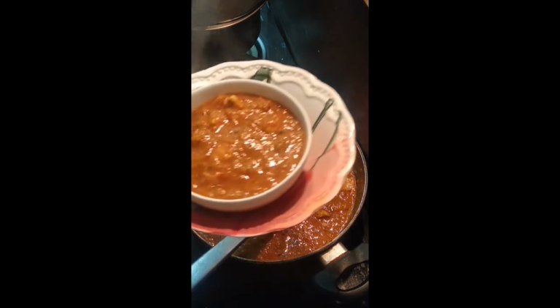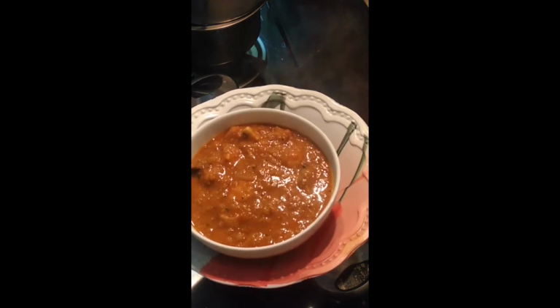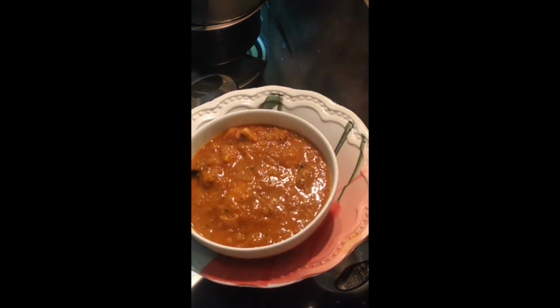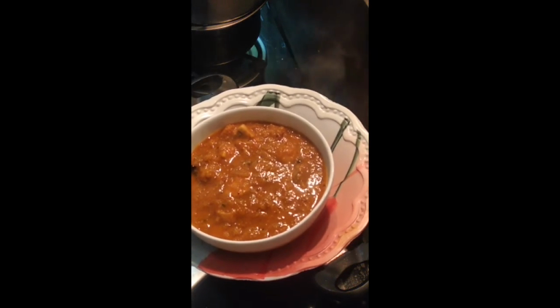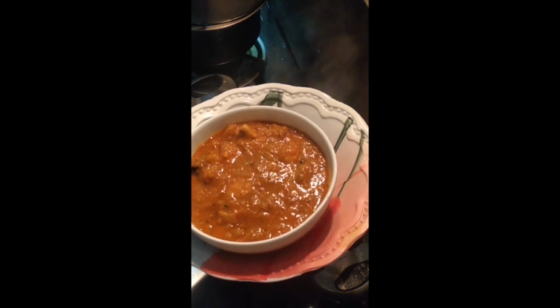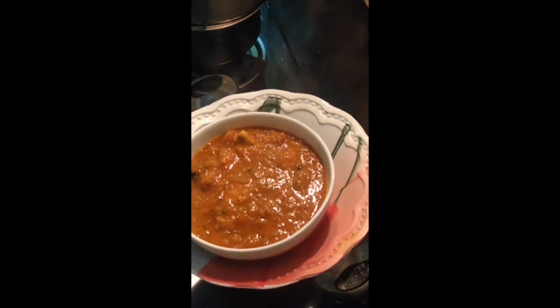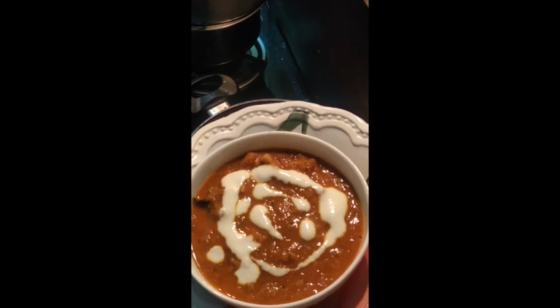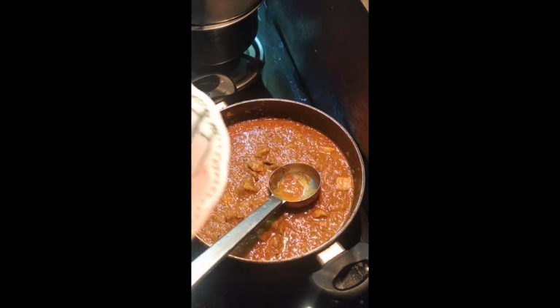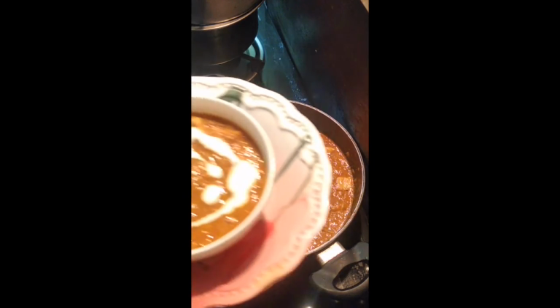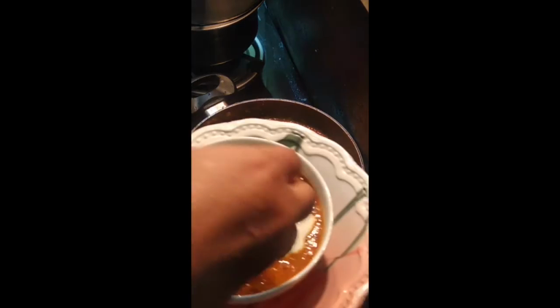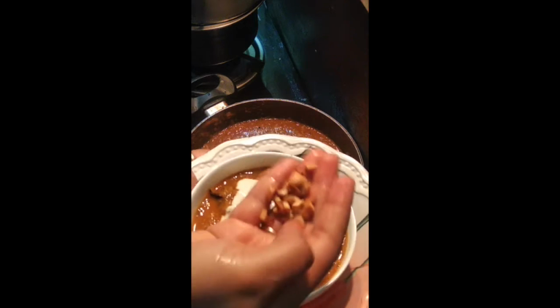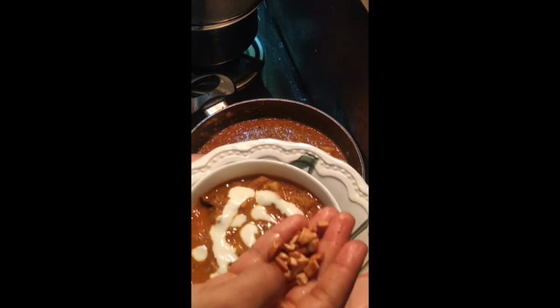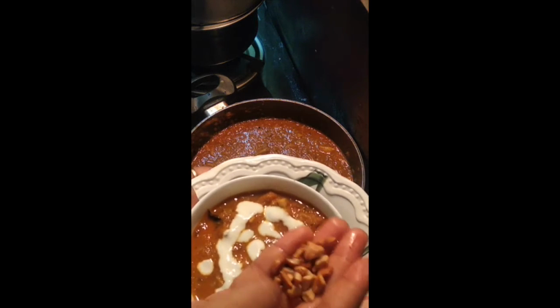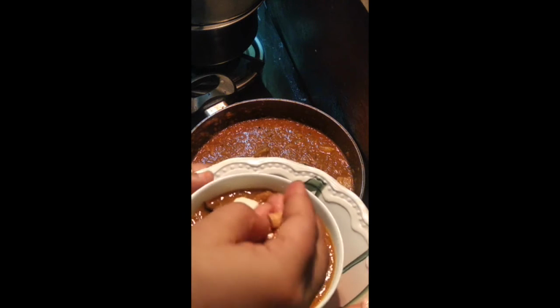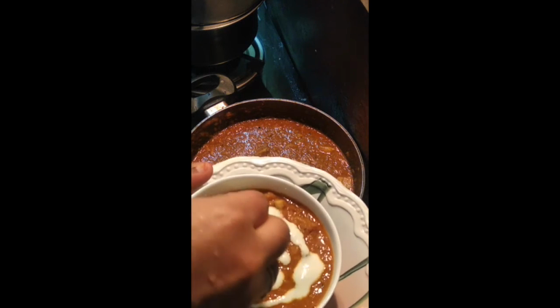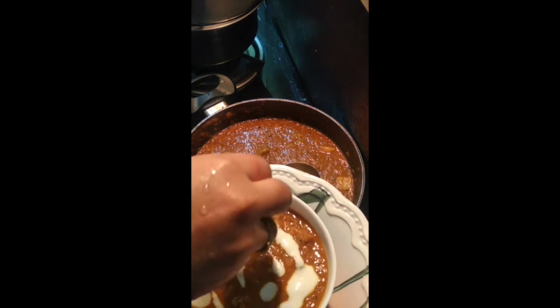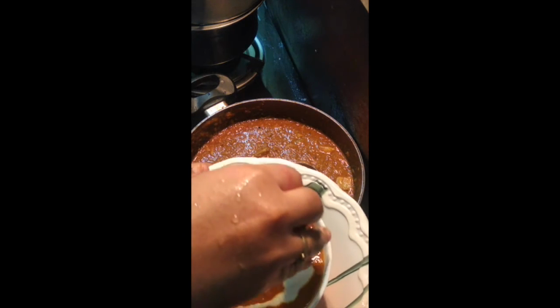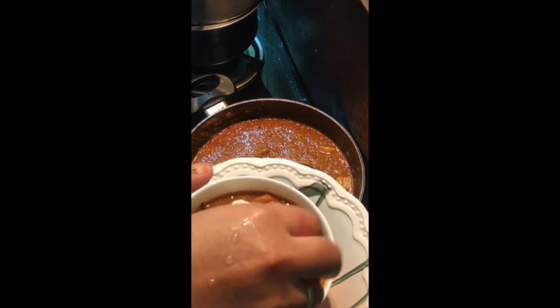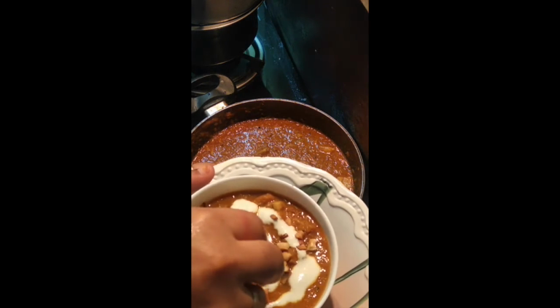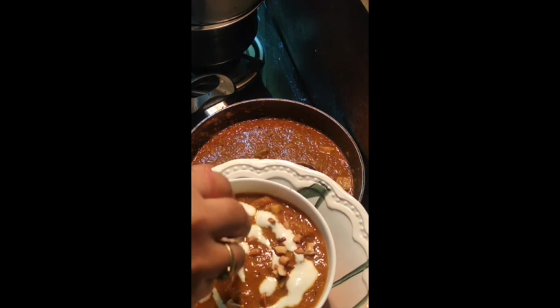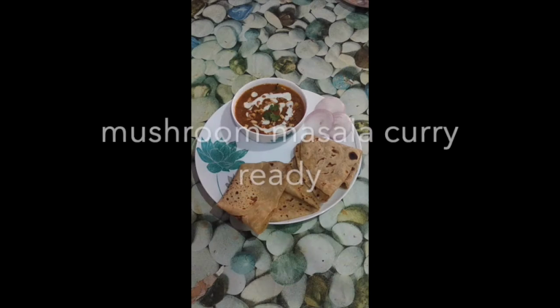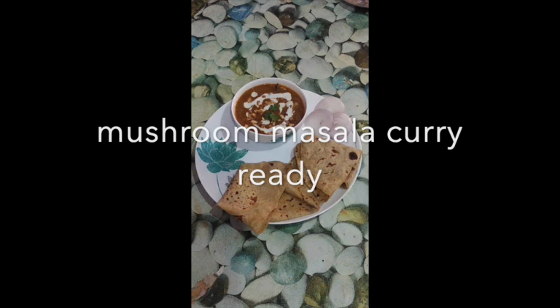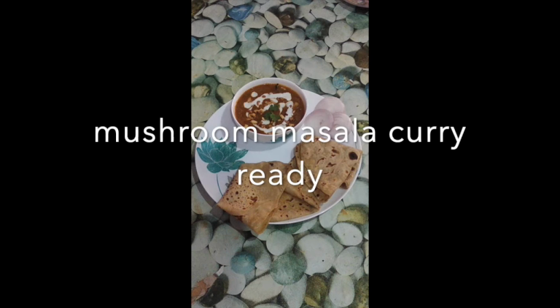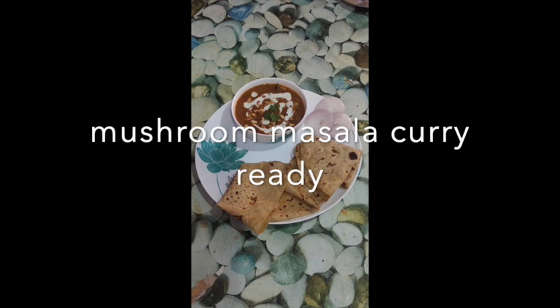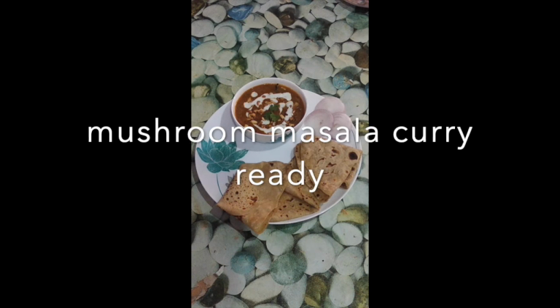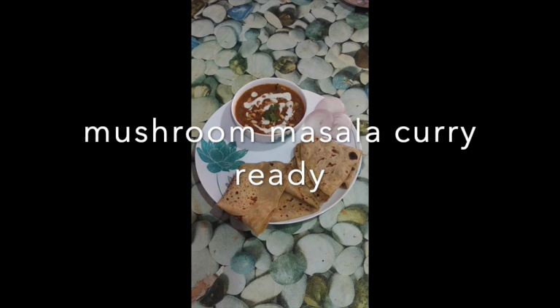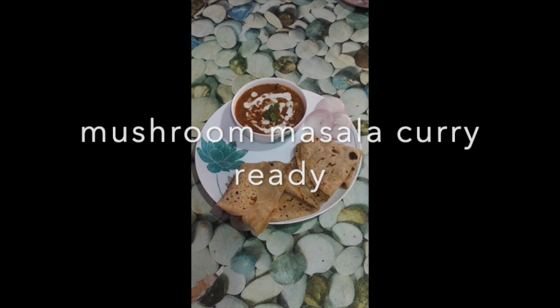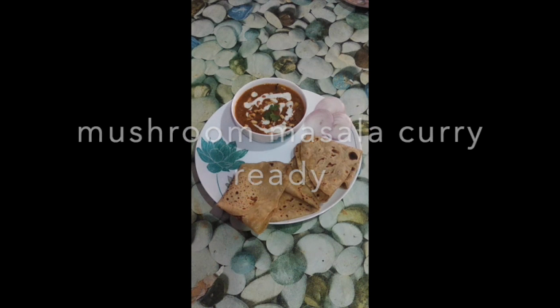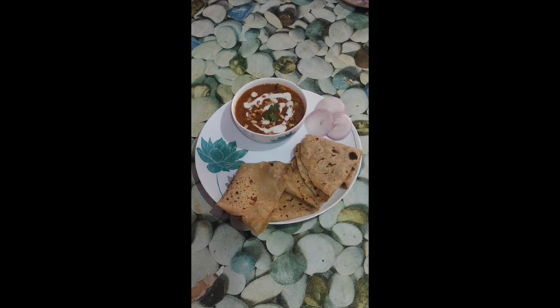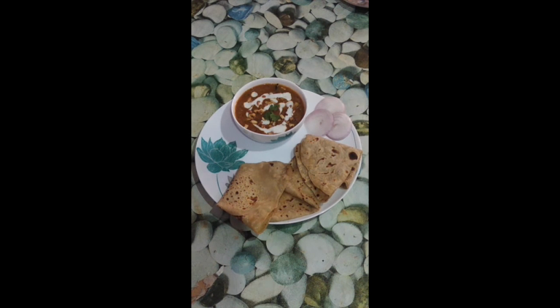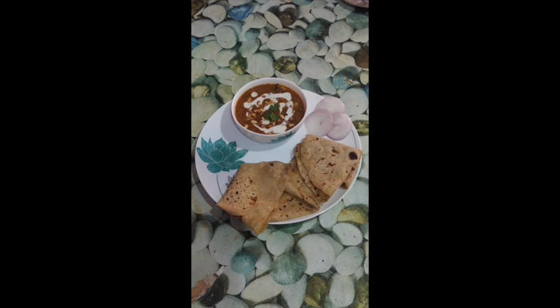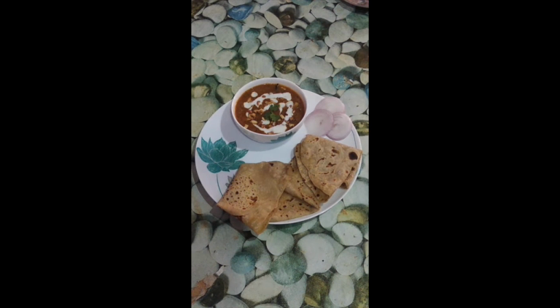I will add fresh cream to make the fresh cream. Masala curry is ready to eat.